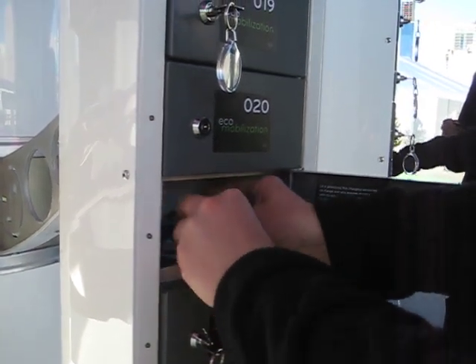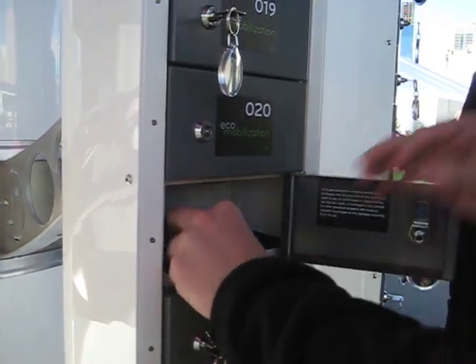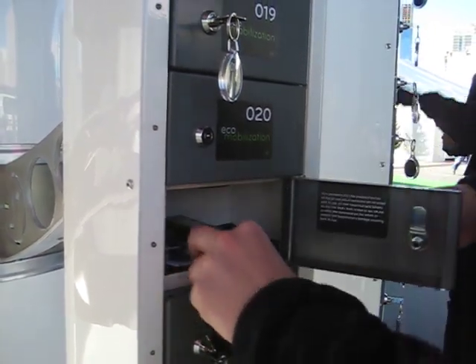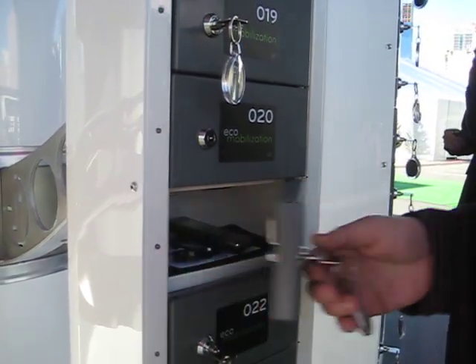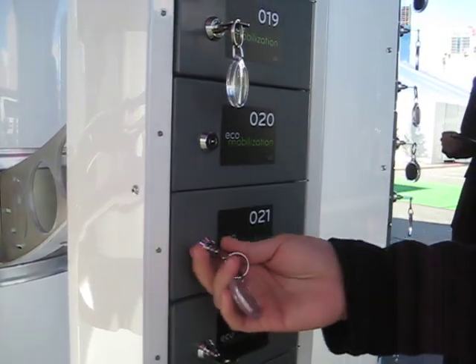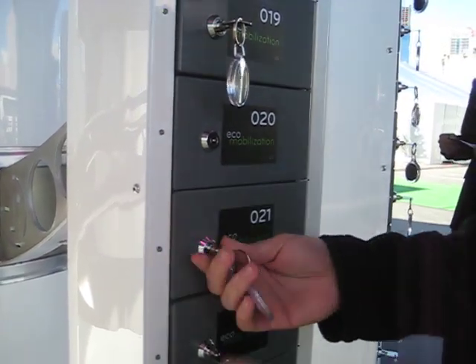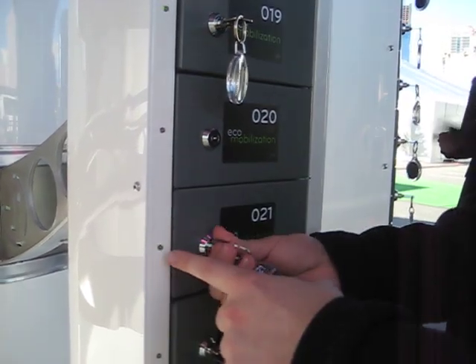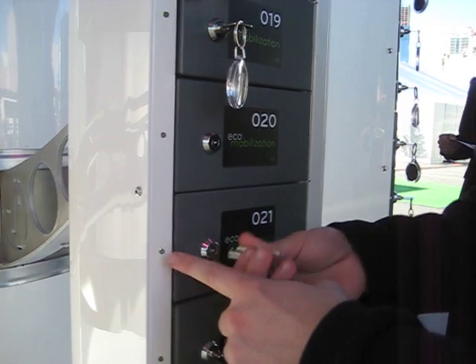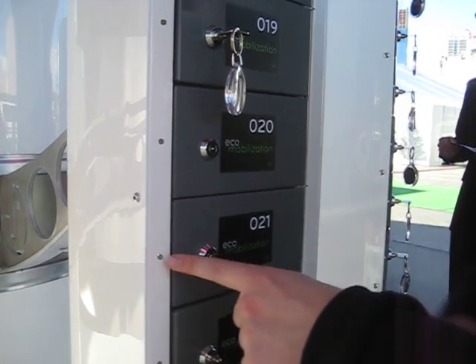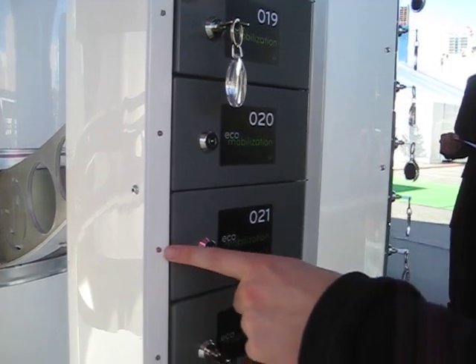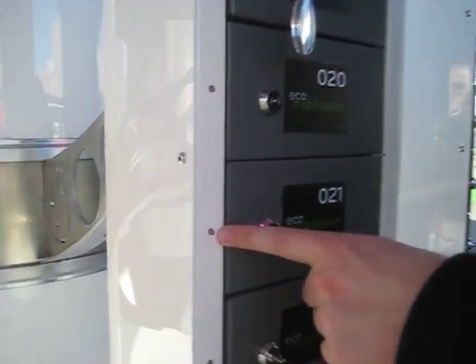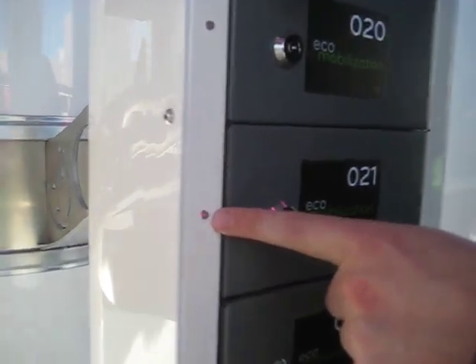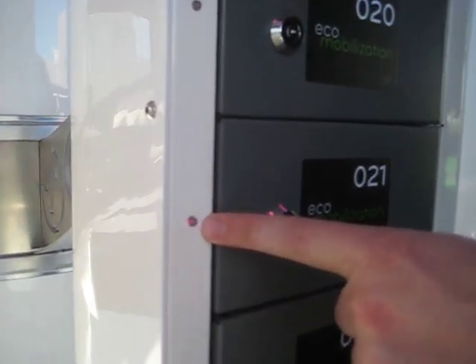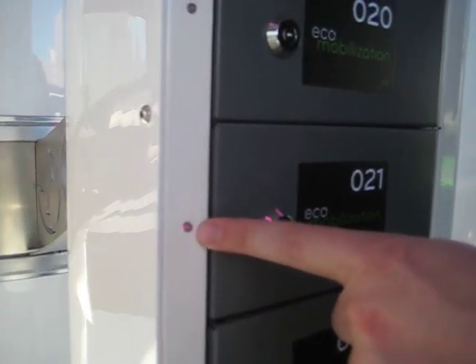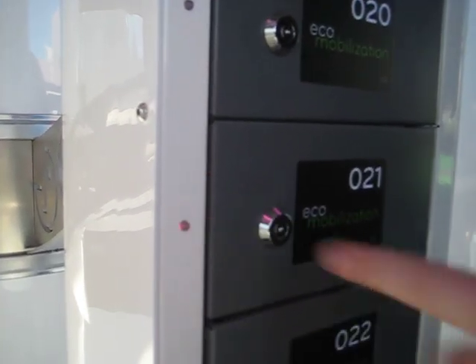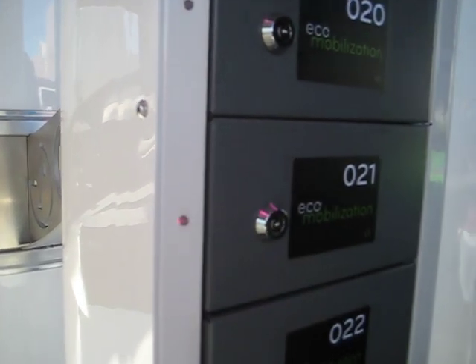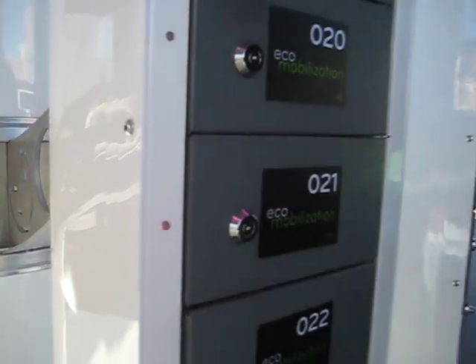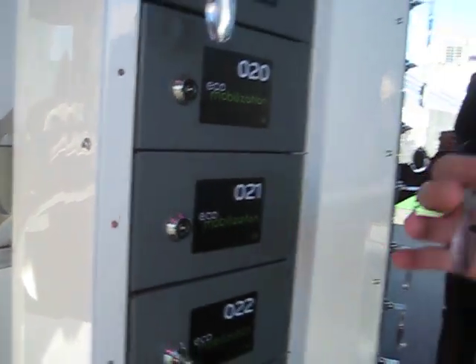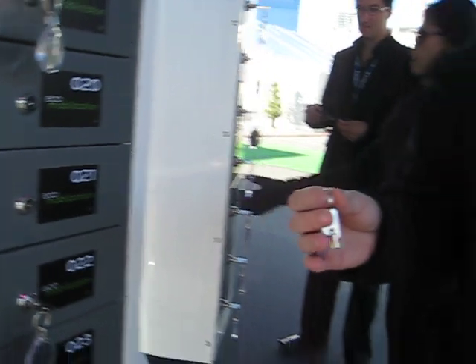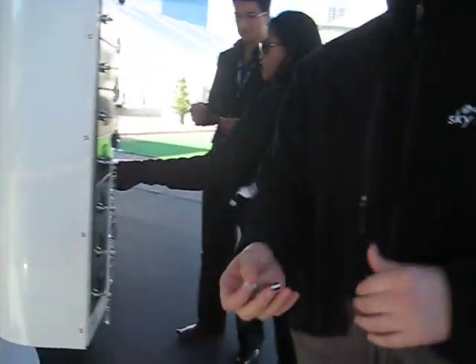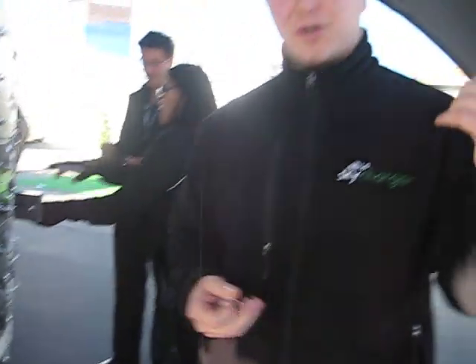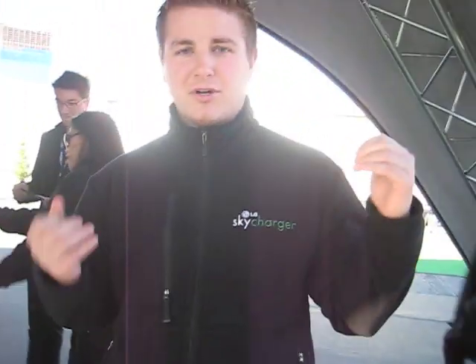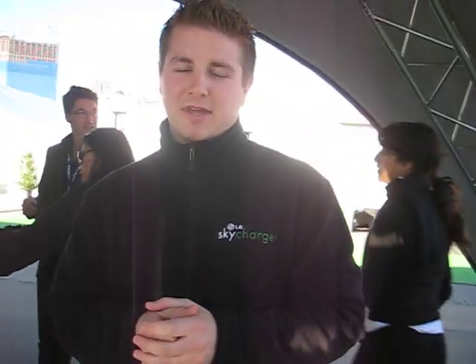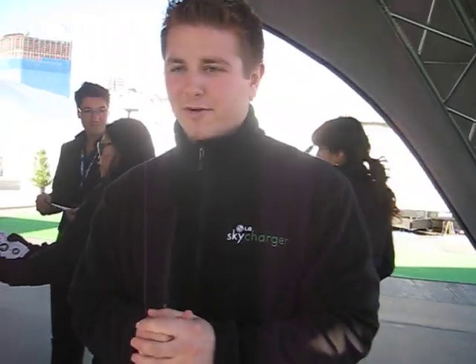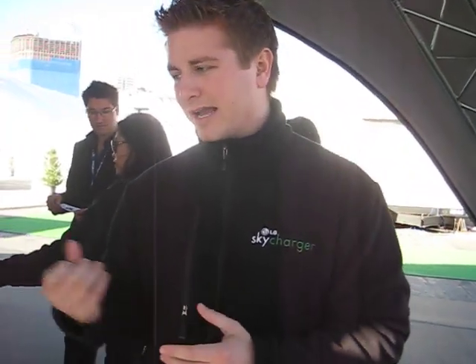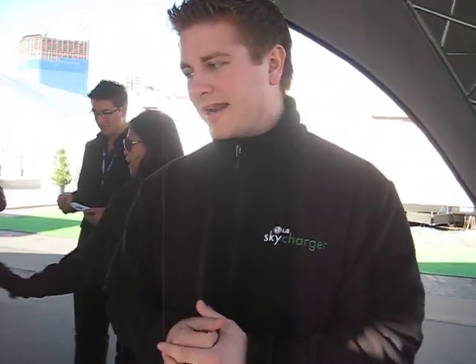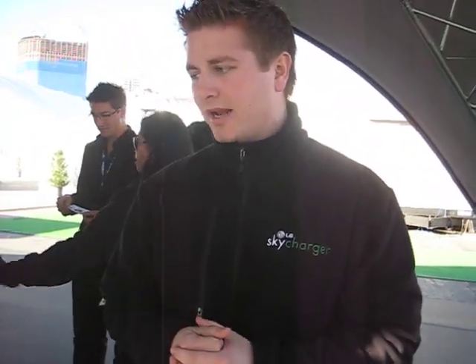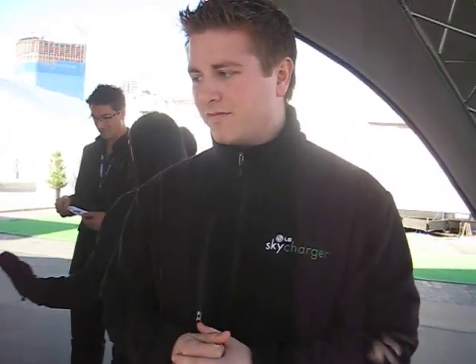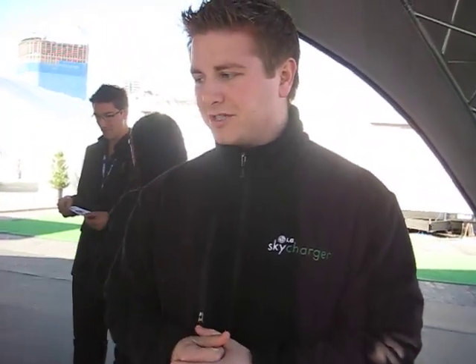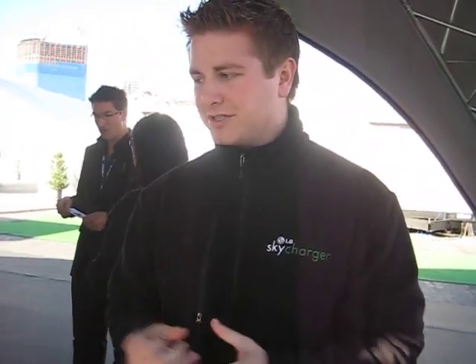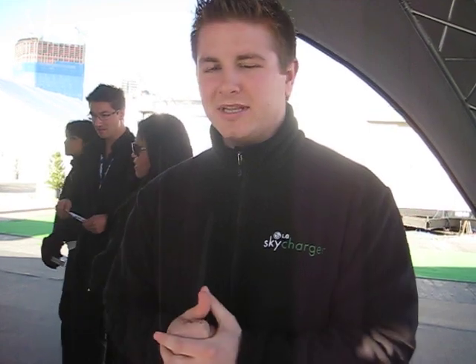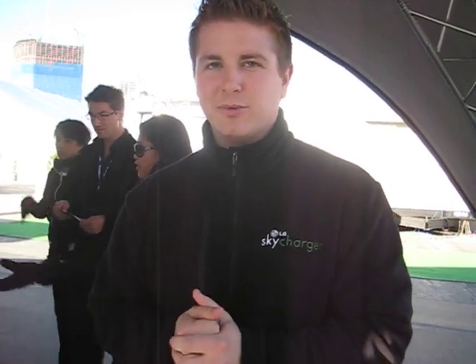You put it back in the box, lock it up, and you'll see it goes red to indicate that it's charging. Take your key, and then just go to the show, do your thing, come back in about an hour and your phone will be charged completely with renewable energy.